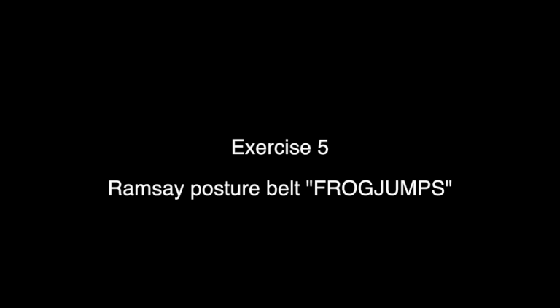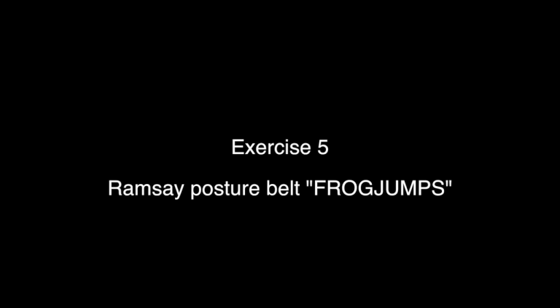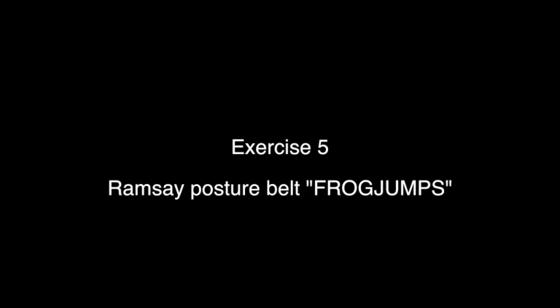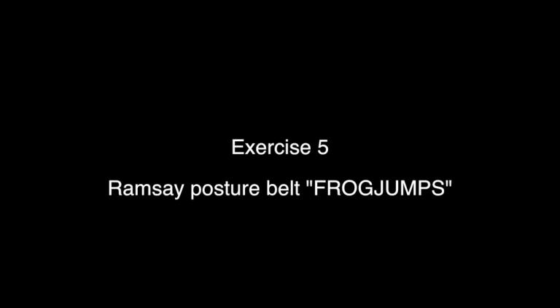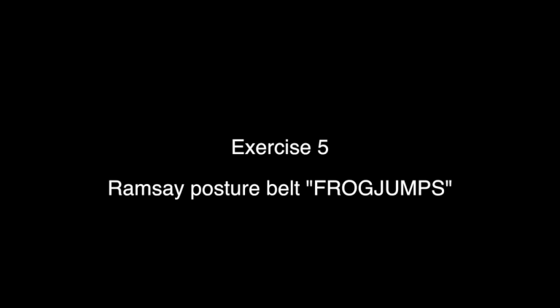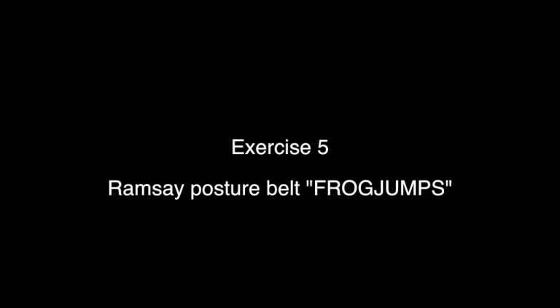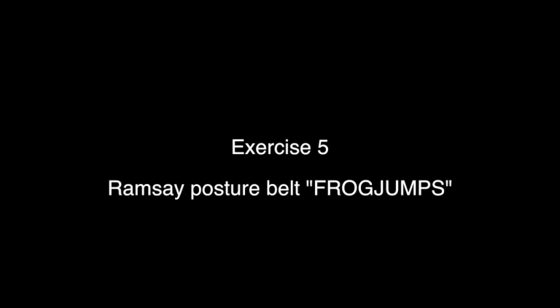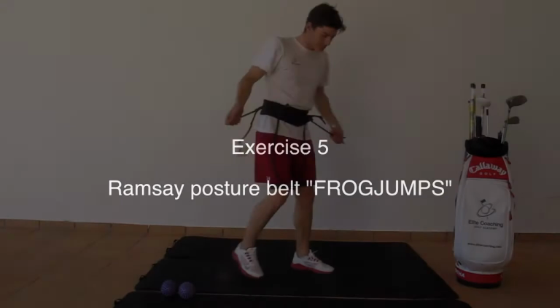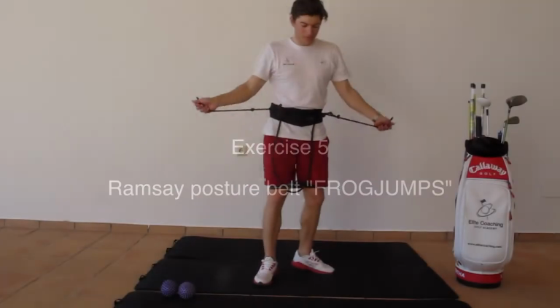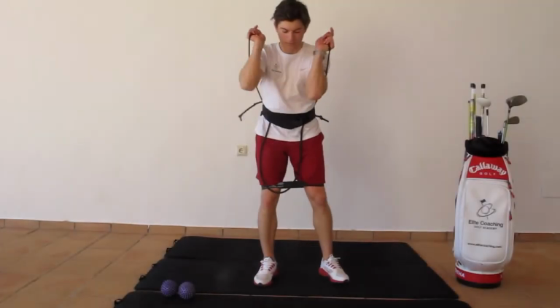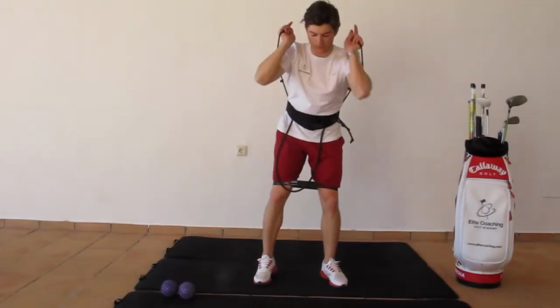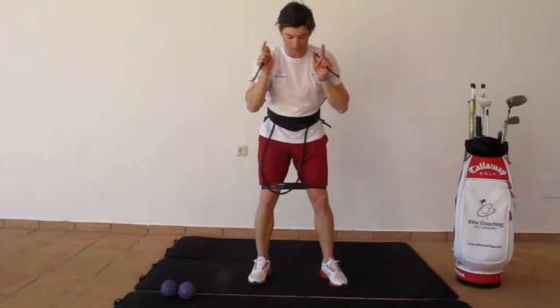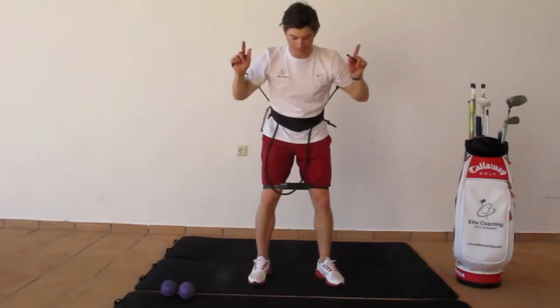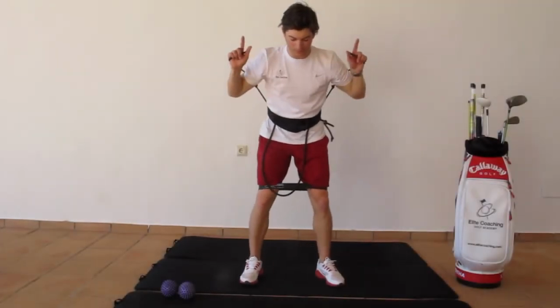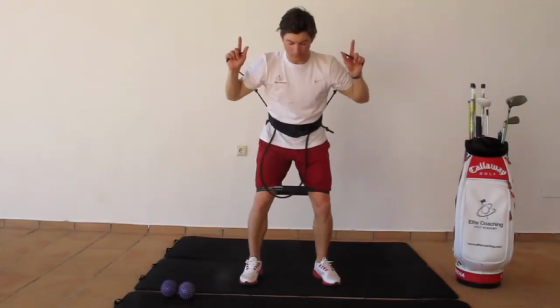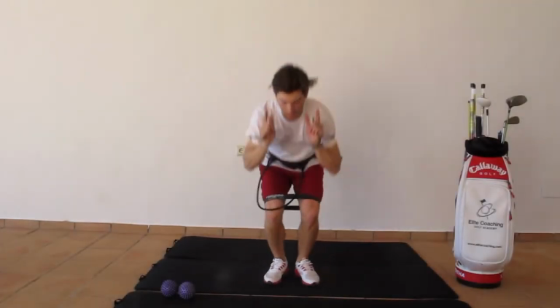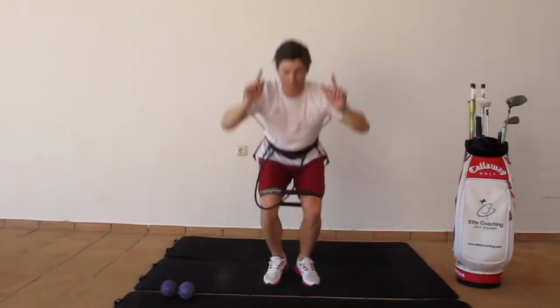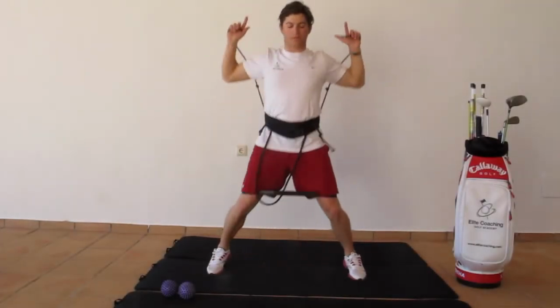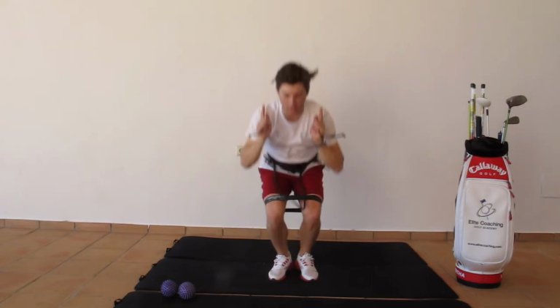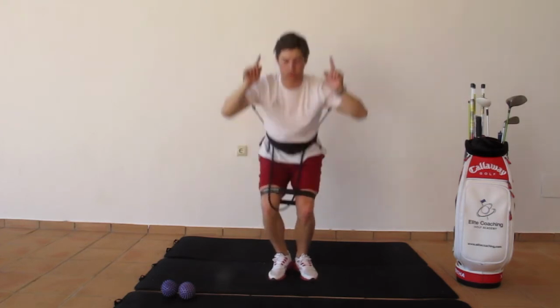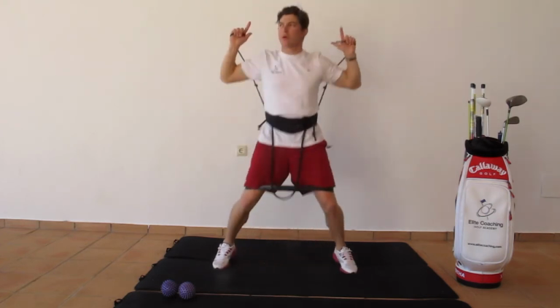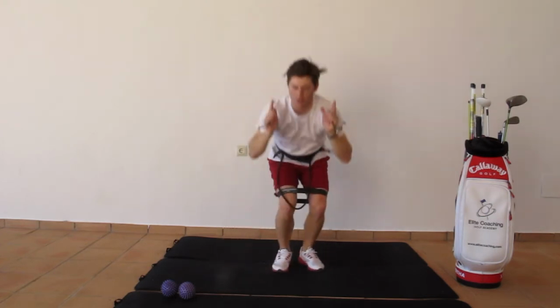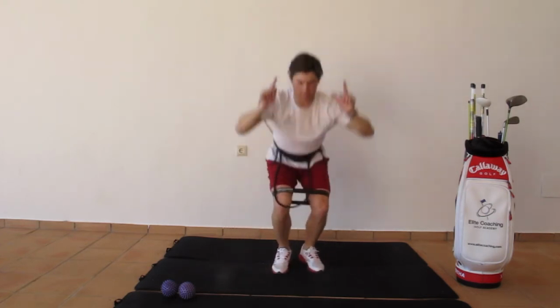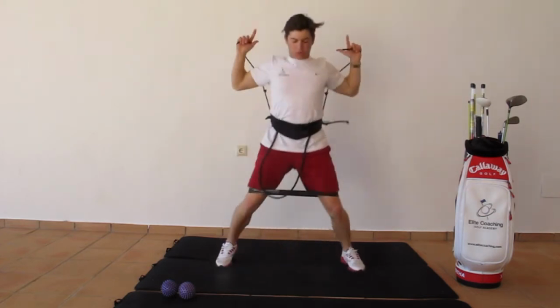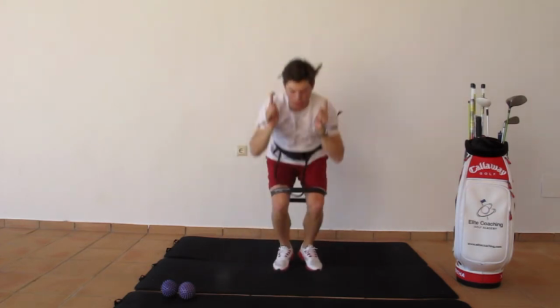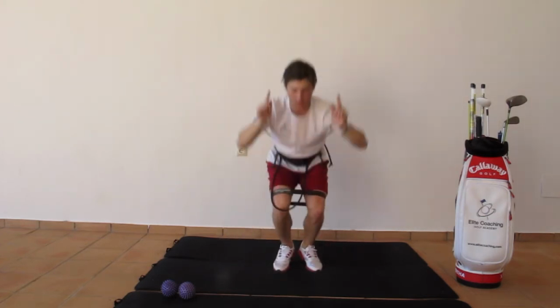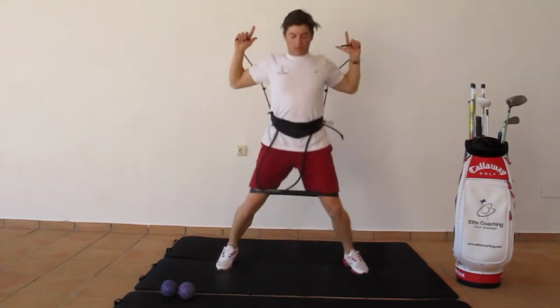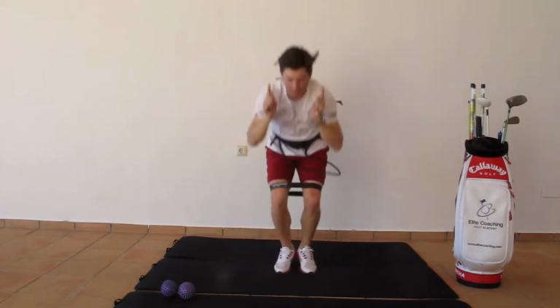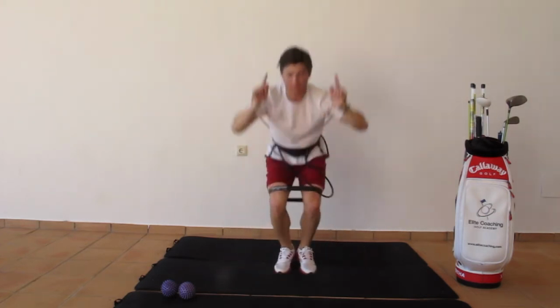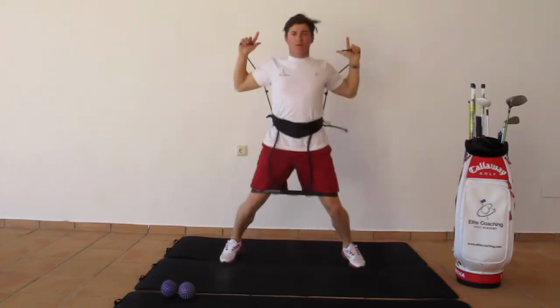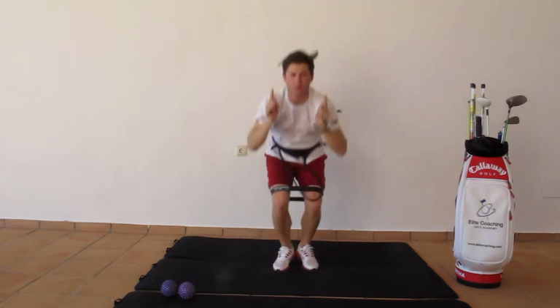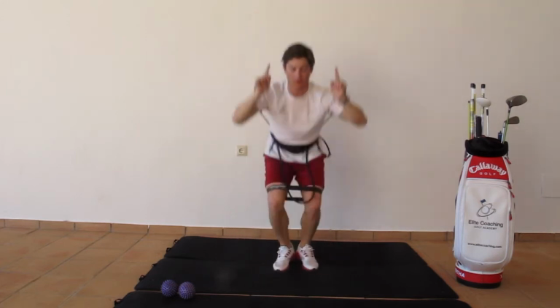Exercise 5: Frog jumps. Grab the rubber bands and start to jump up and down, moving your legs and arms apart. Squeeze your shoulder blades together and feel how you're getting dynamic and tall.